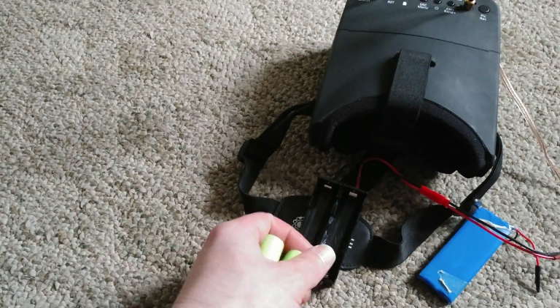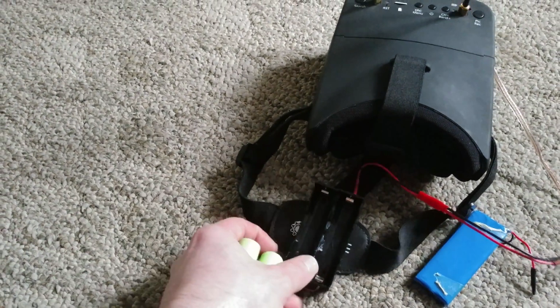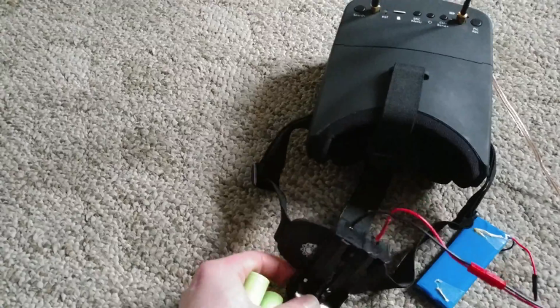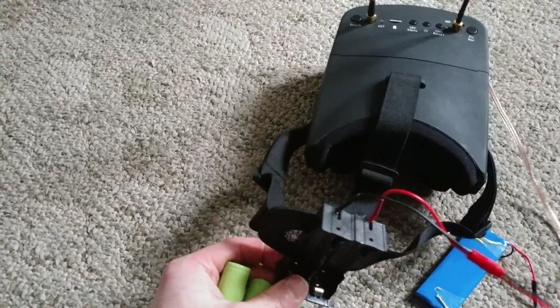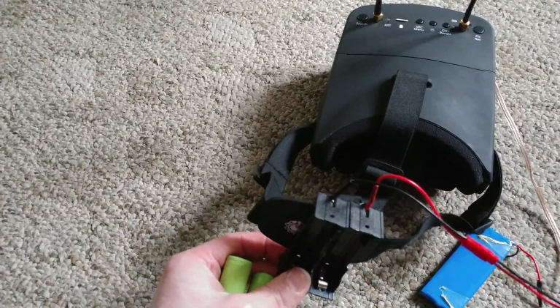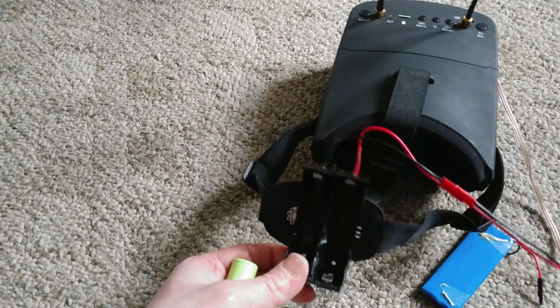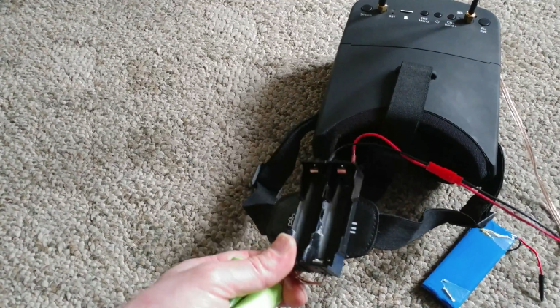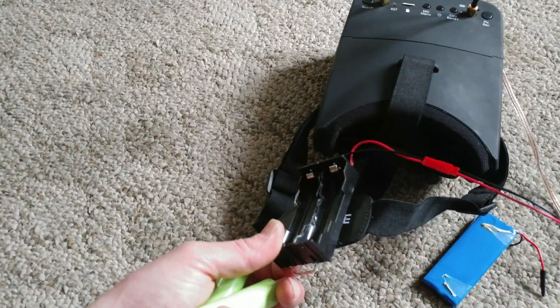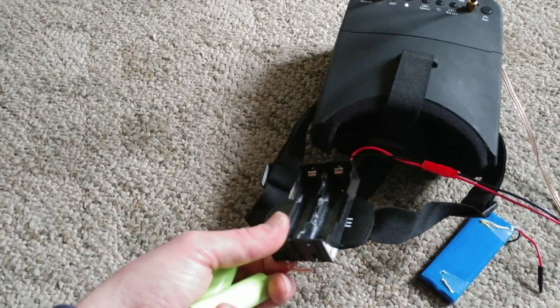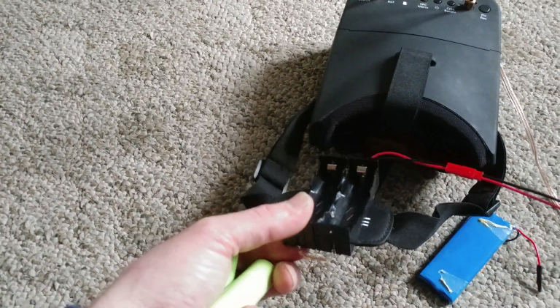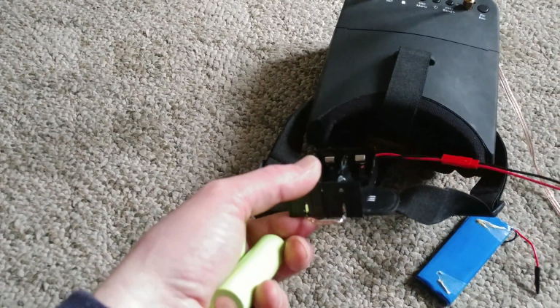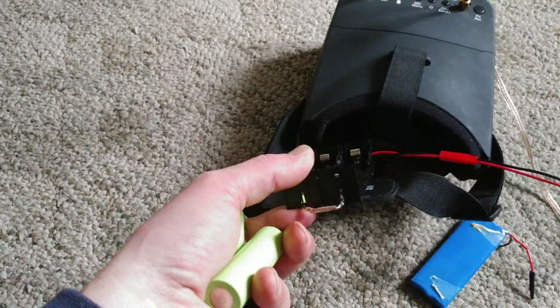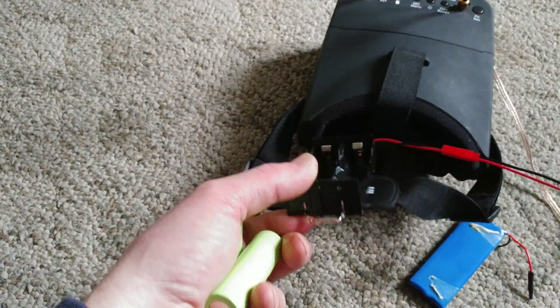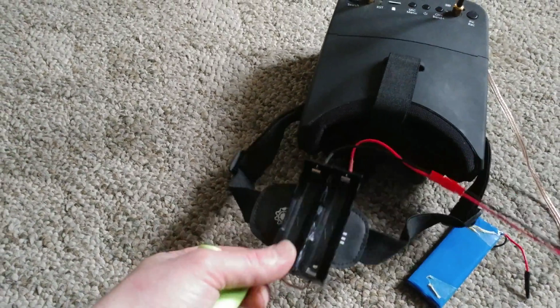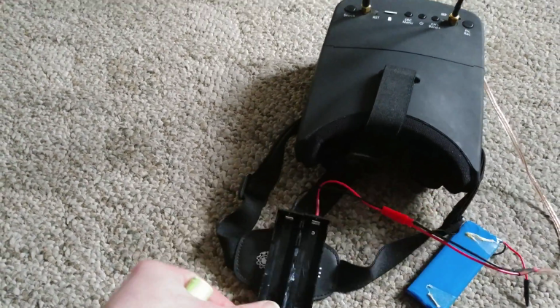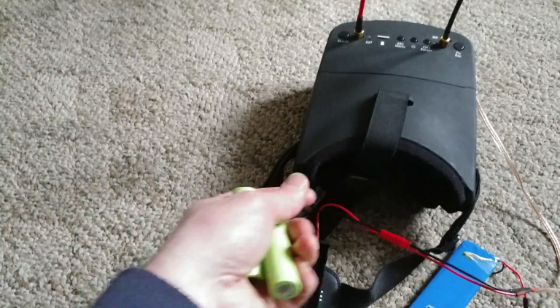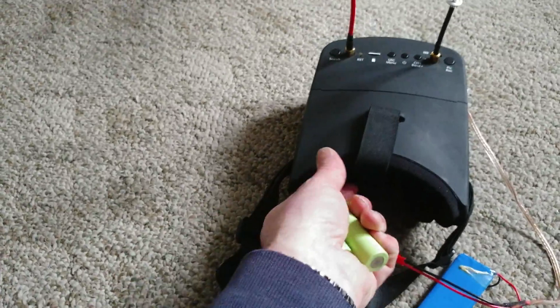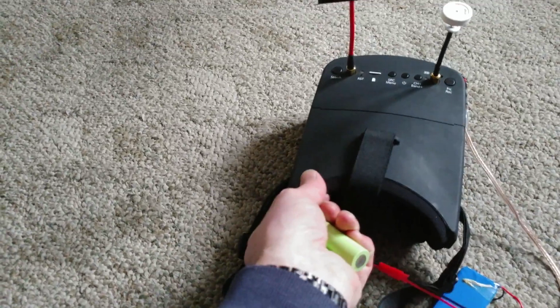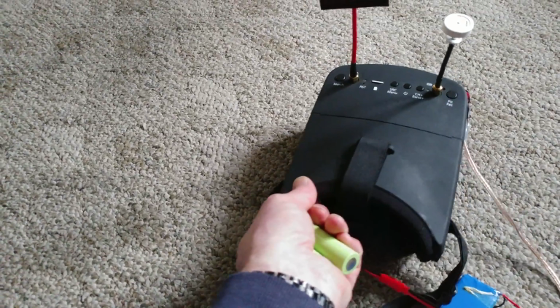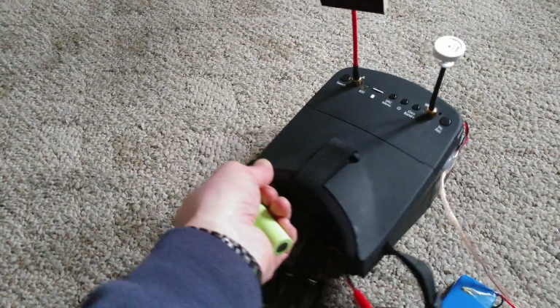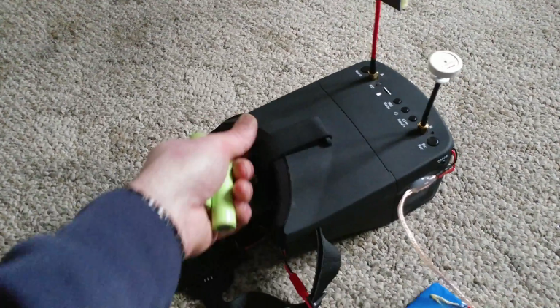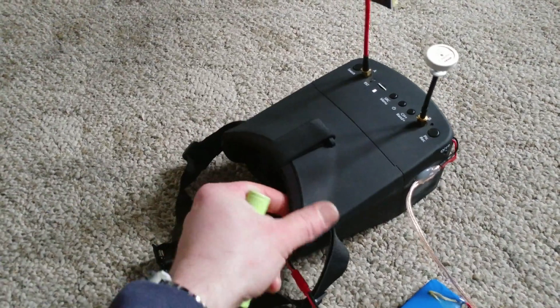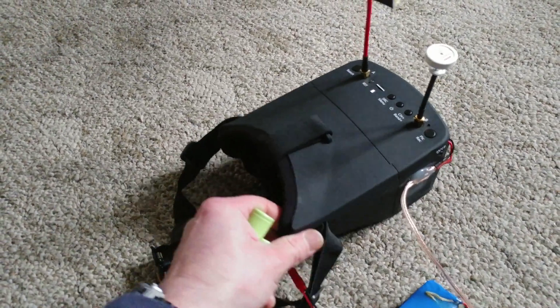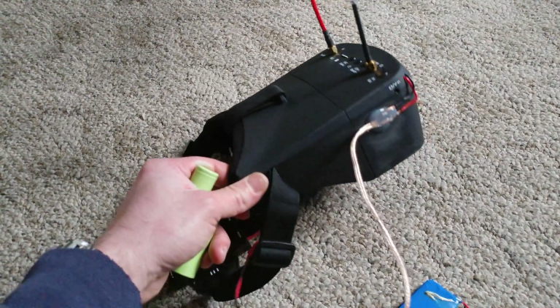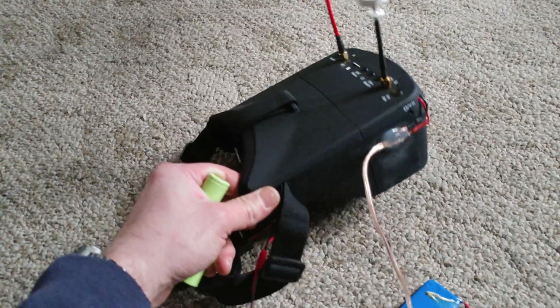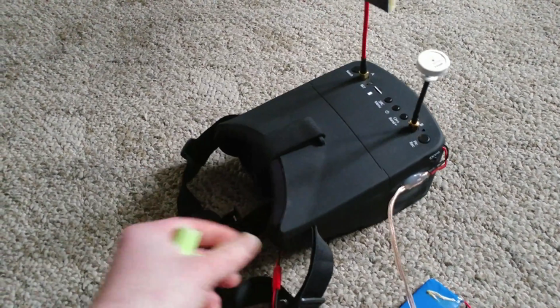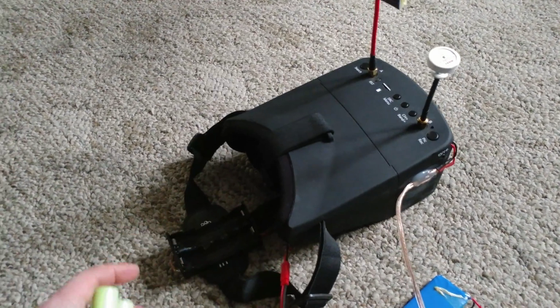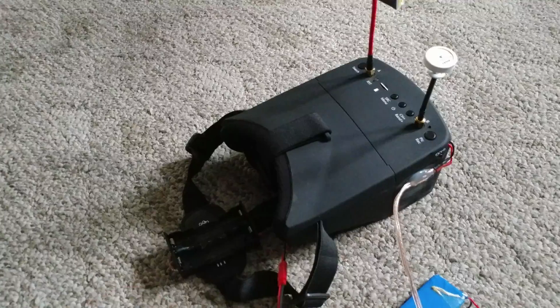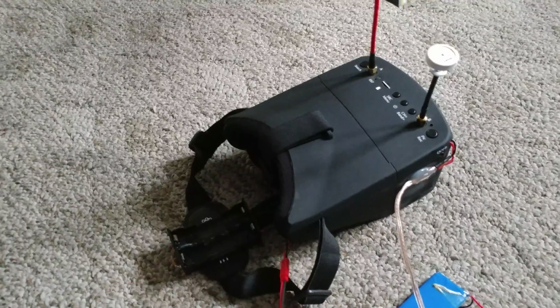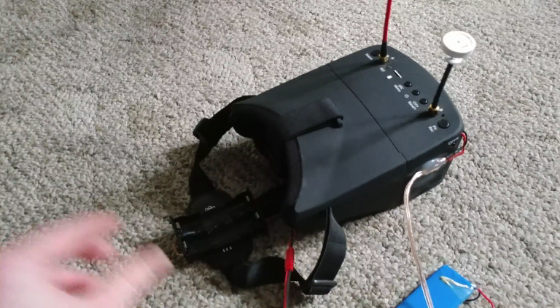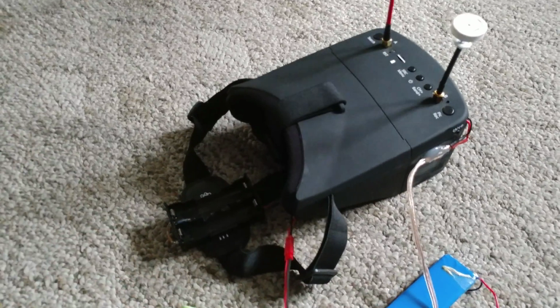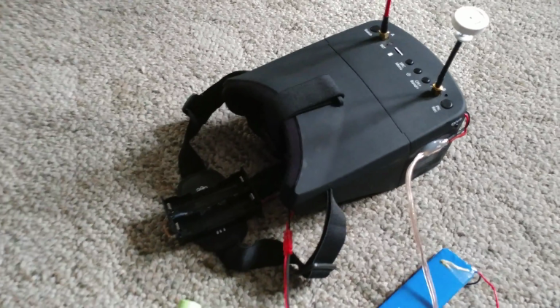18650s, battery case, wired all up and it works really good guys. And that's all — thanks for watching.